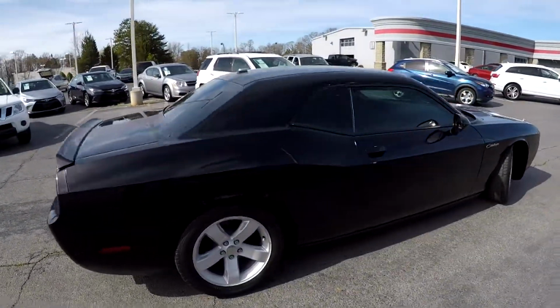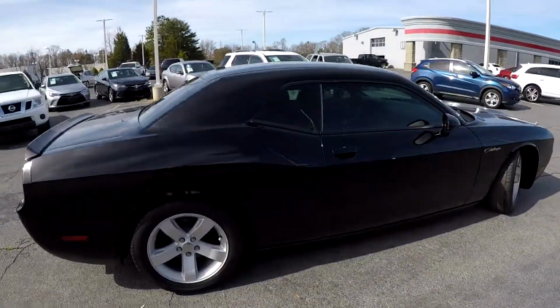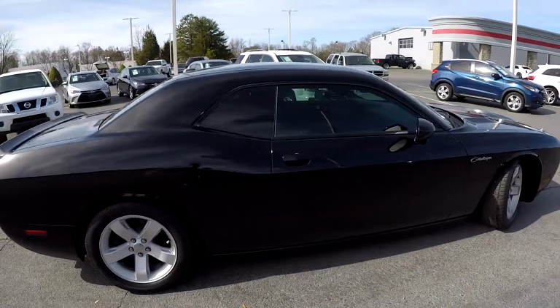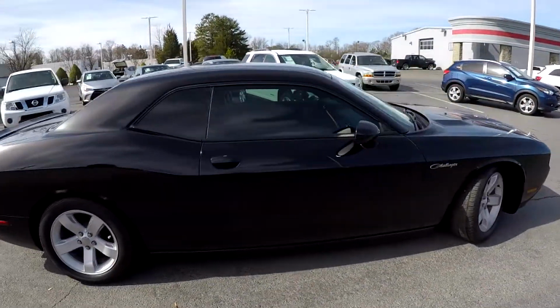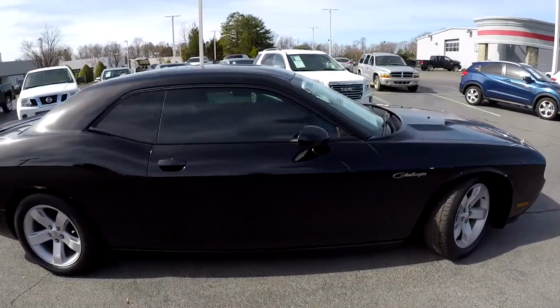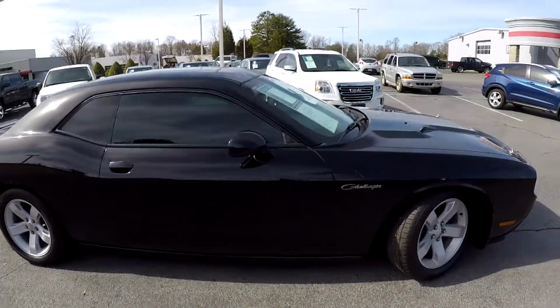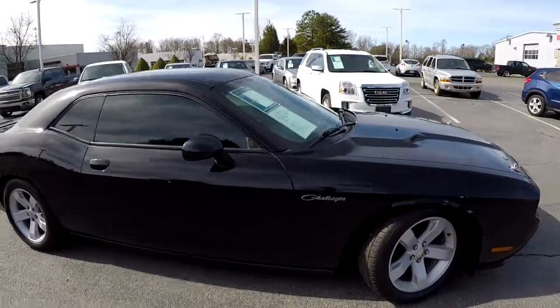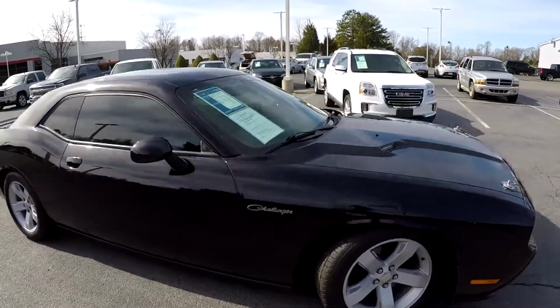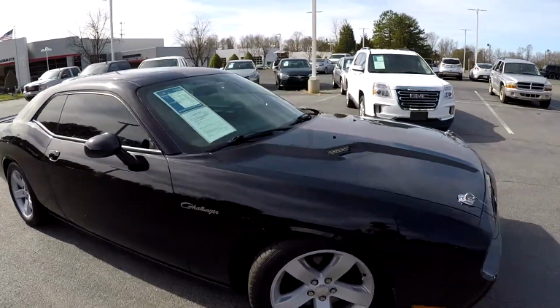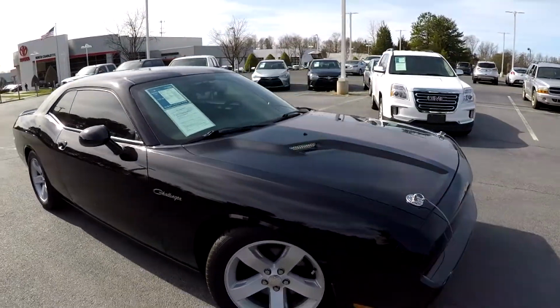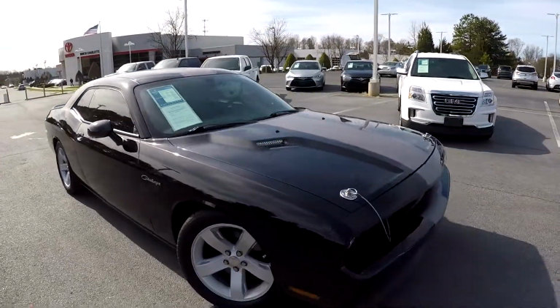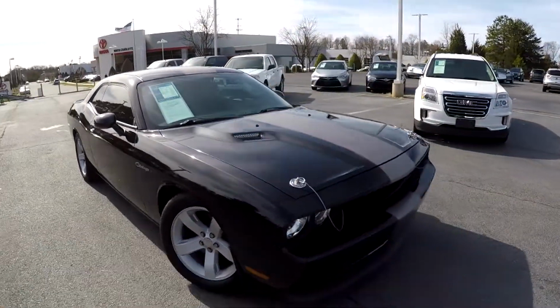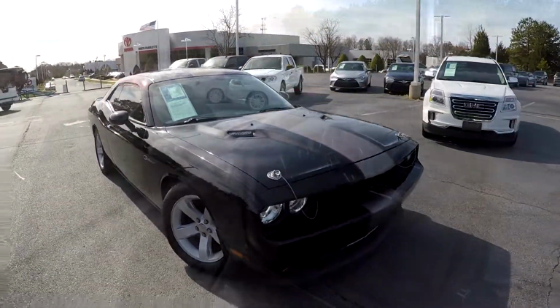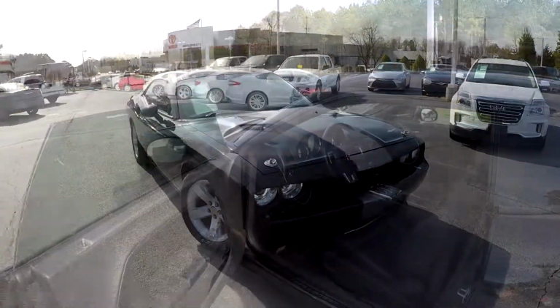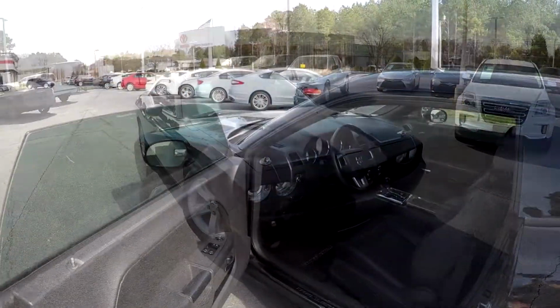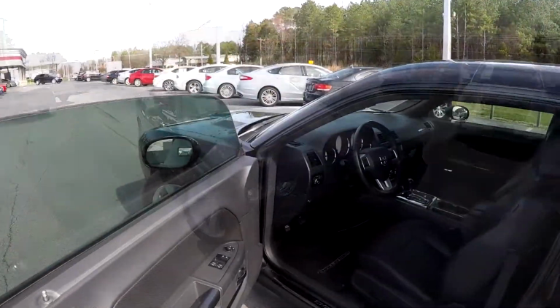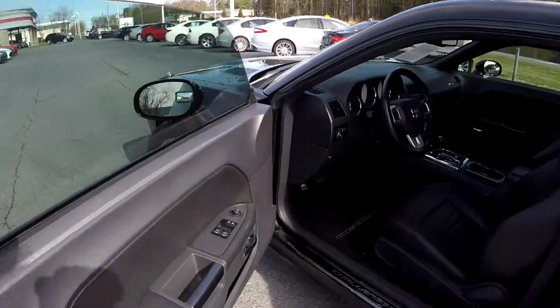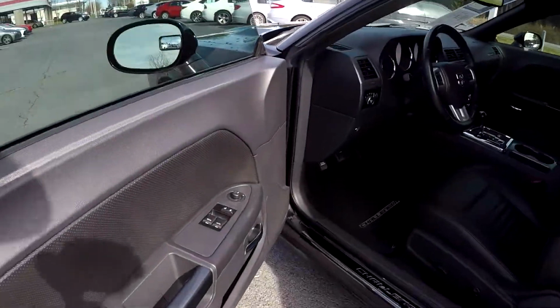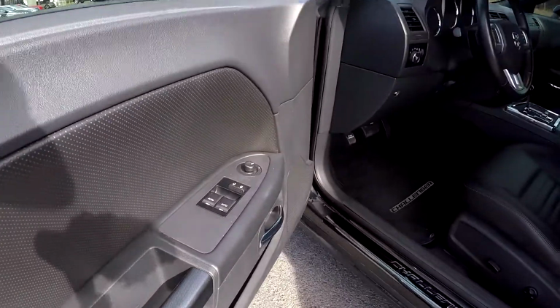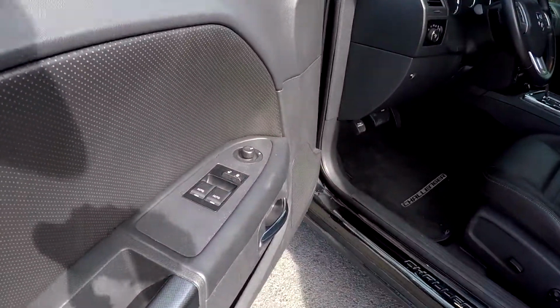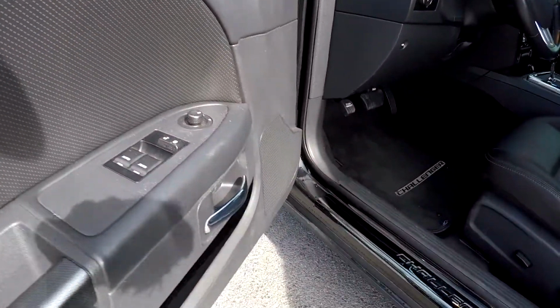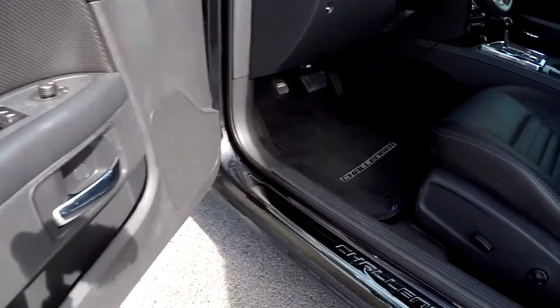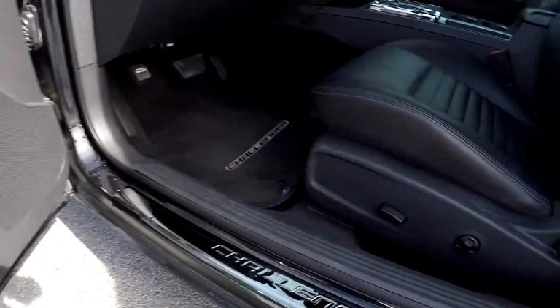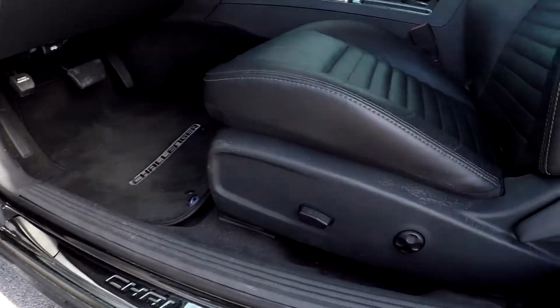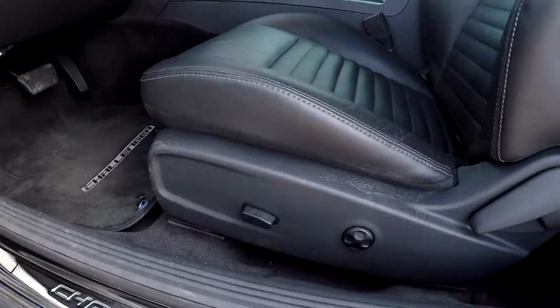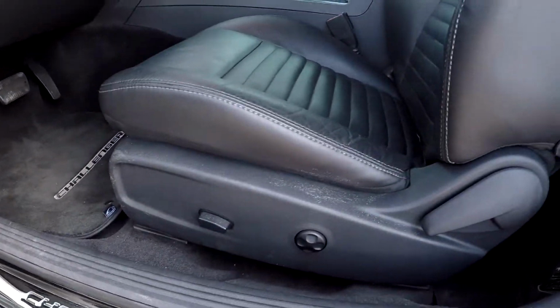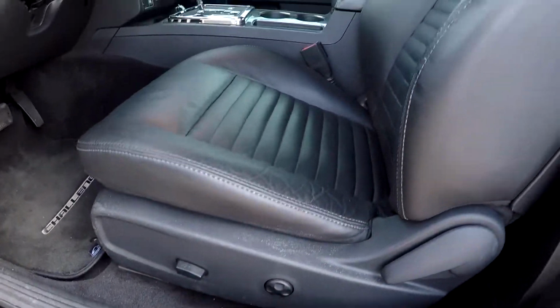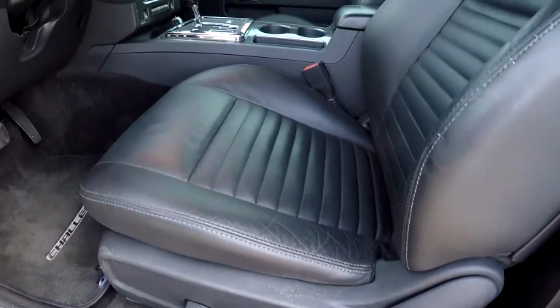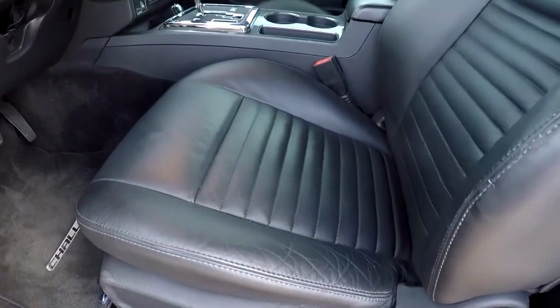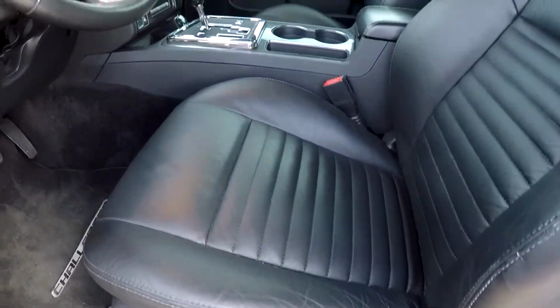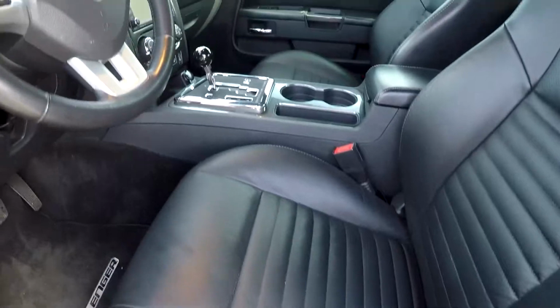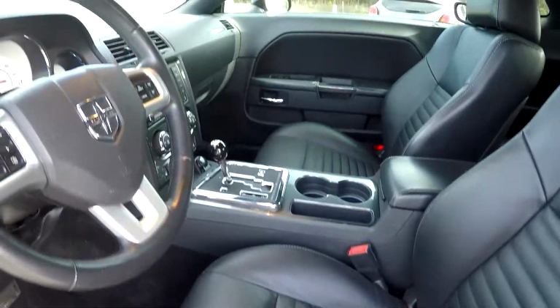Finishing up on the passenger side, exterior looks like it's been well maintained, with a few additional accessories. Inside the Challenger you're going to have full power windows and locks, multiple adjustments for the driver's seat, and it's going to be black leather seating.